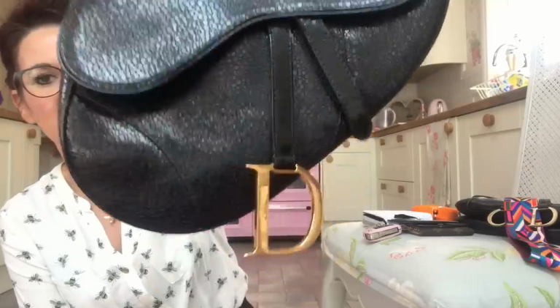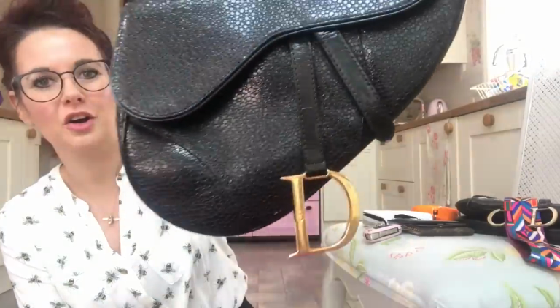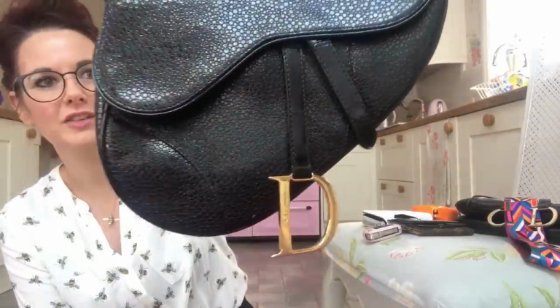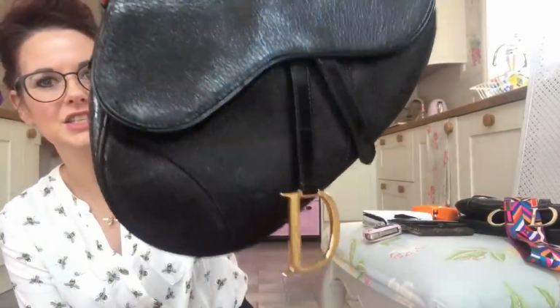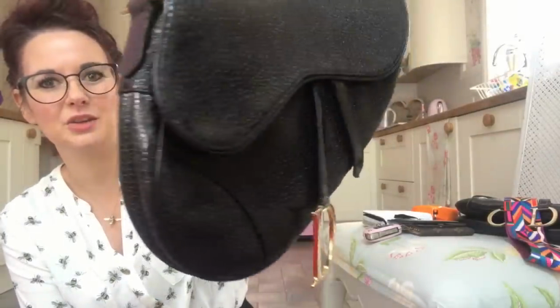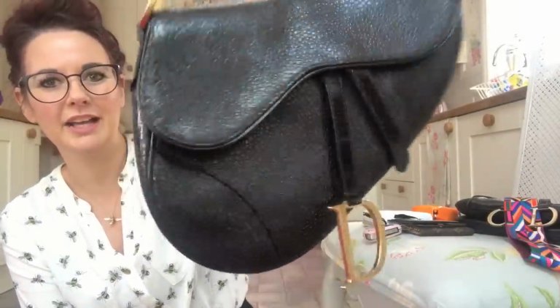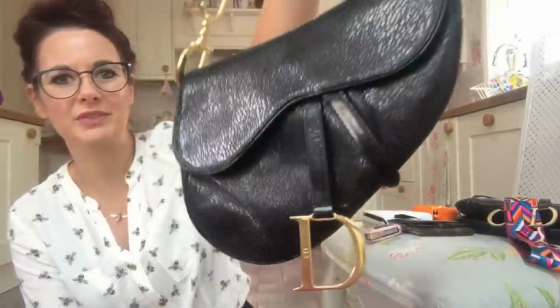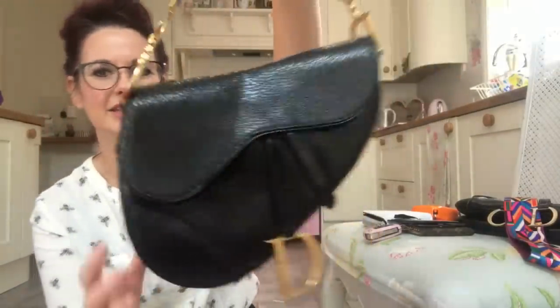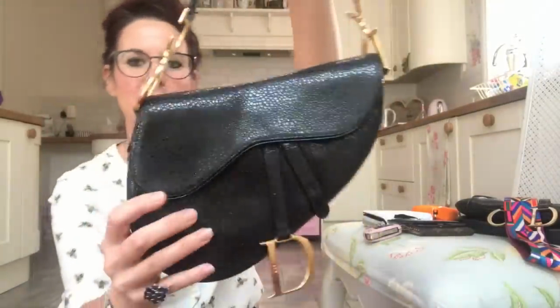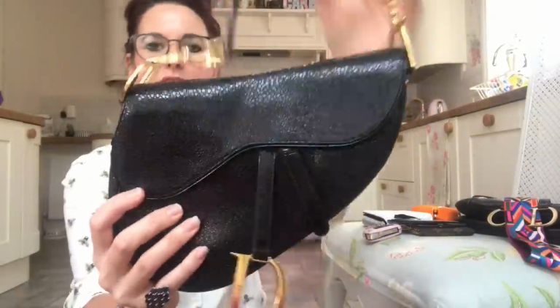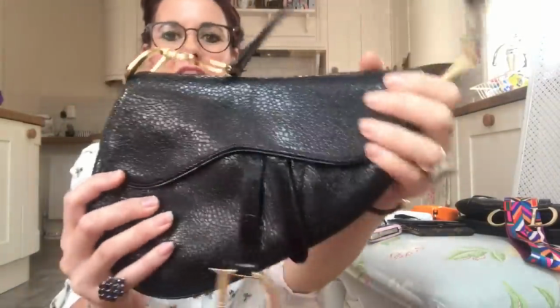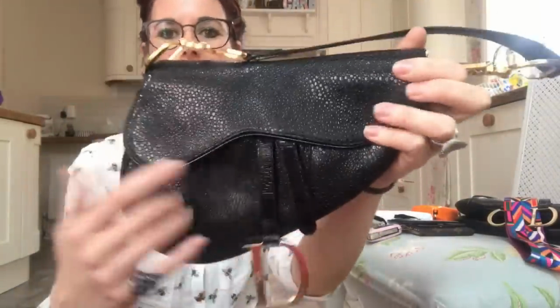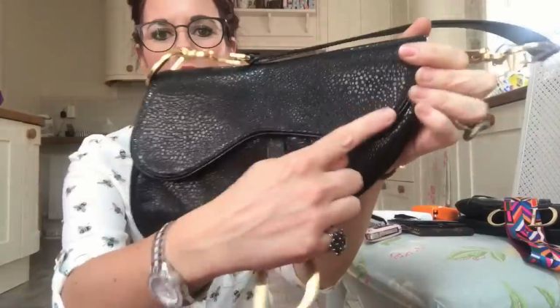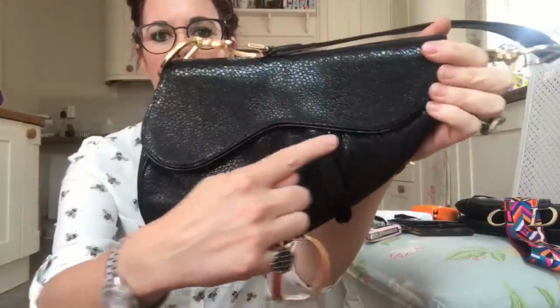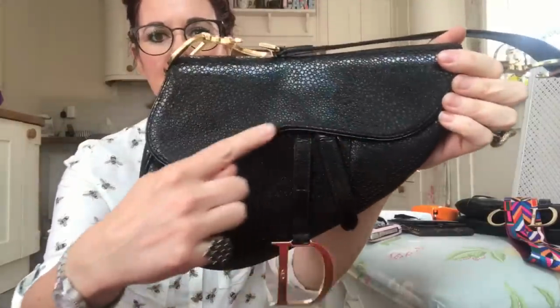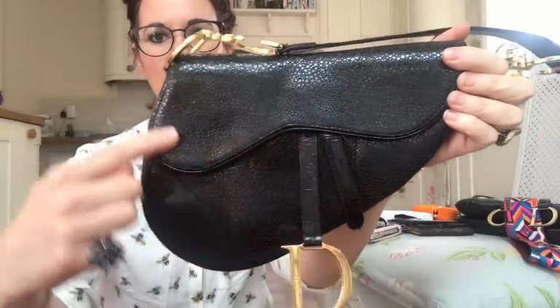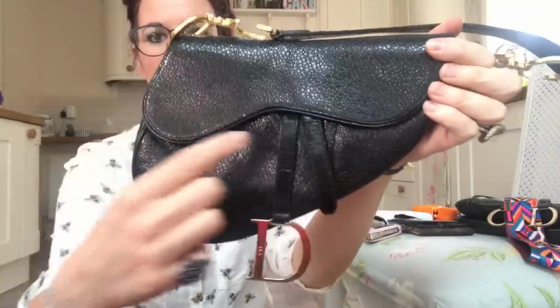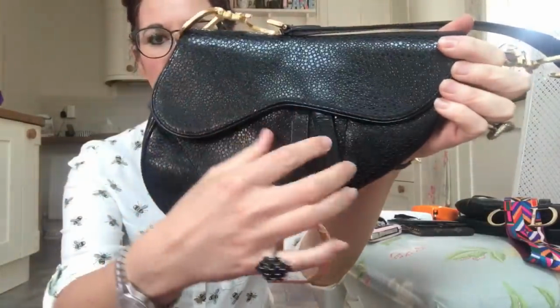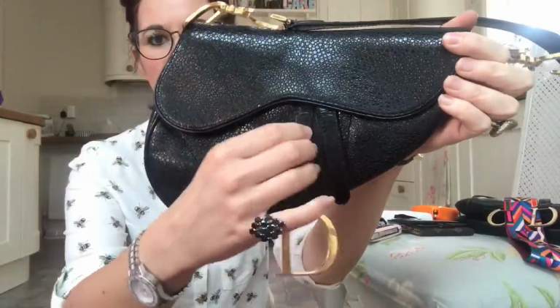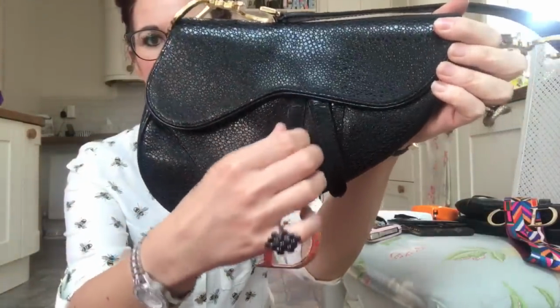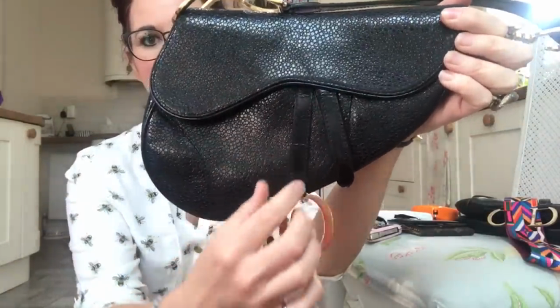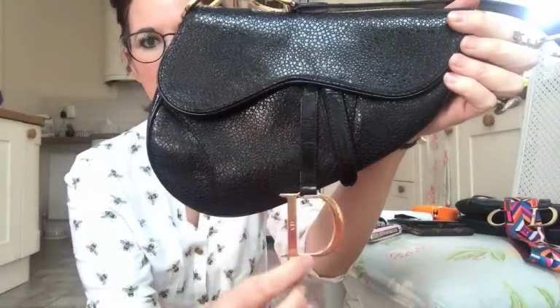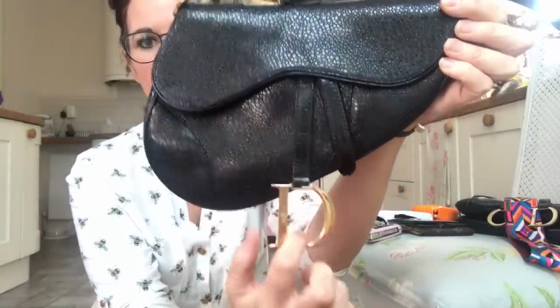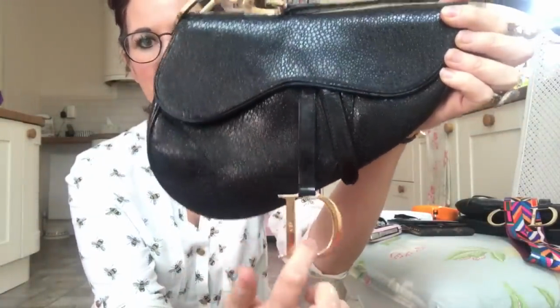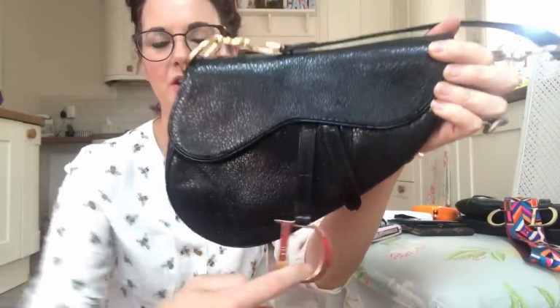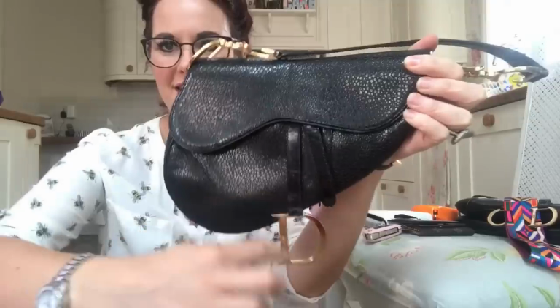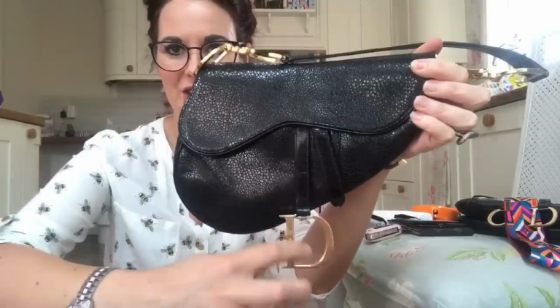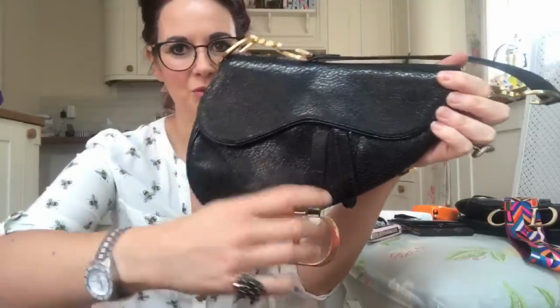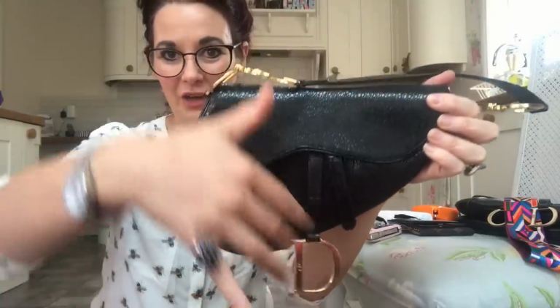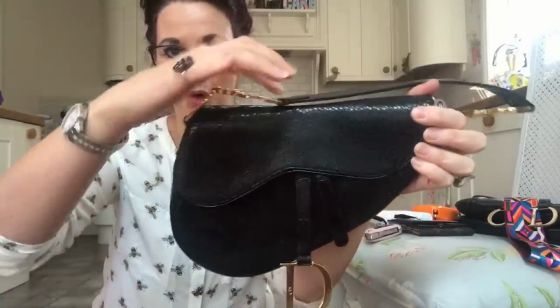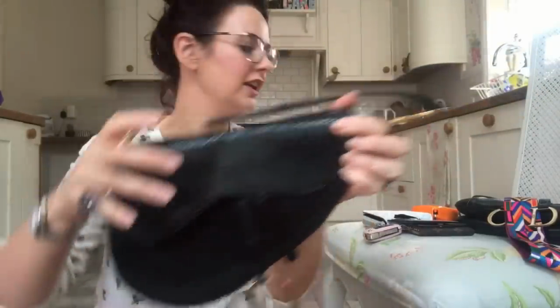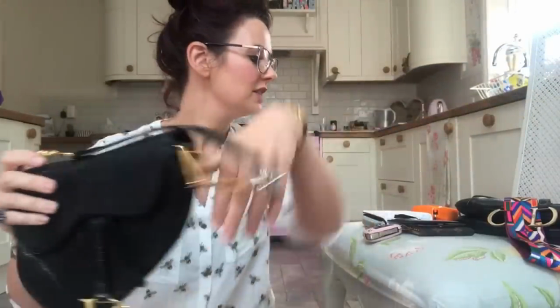They are a vintage saddle bag and they're made to look like the saddle of a horse. This long bit is your stirrup that you stand on when you get on a horse.